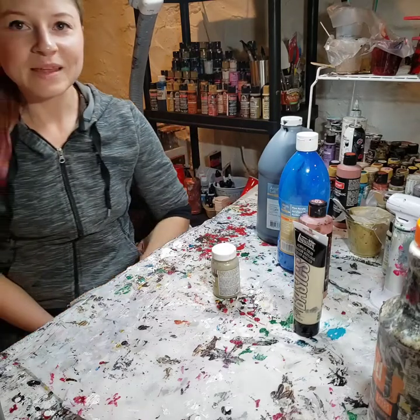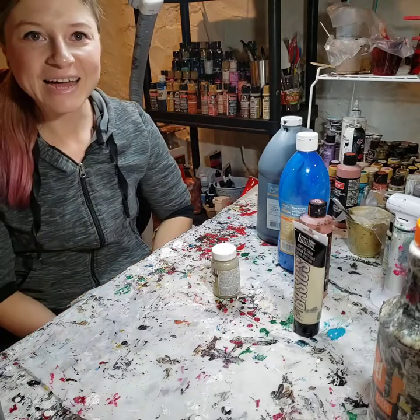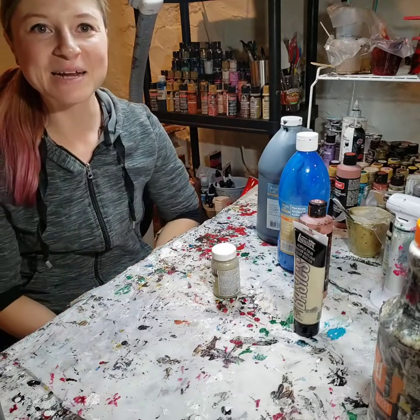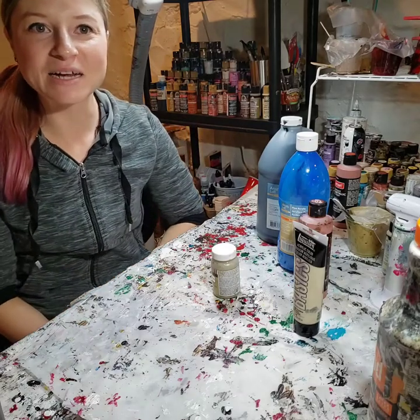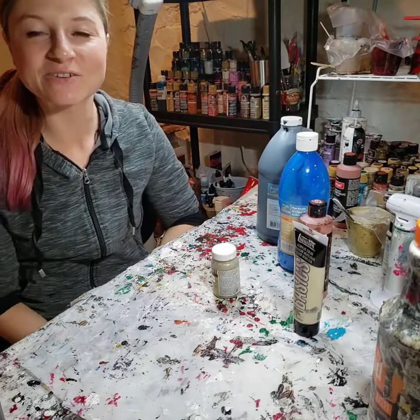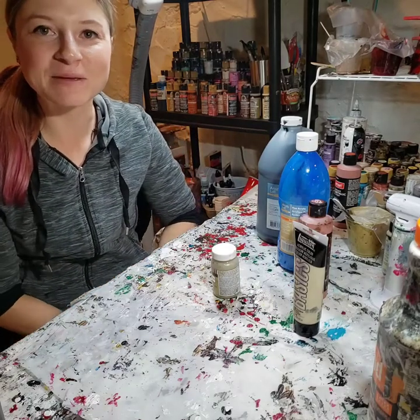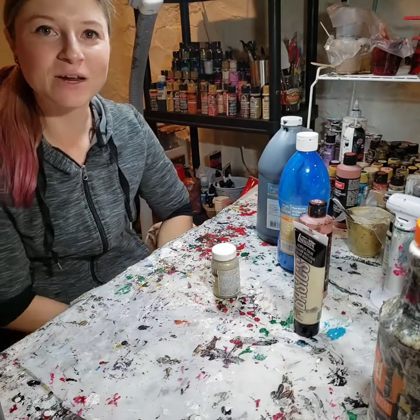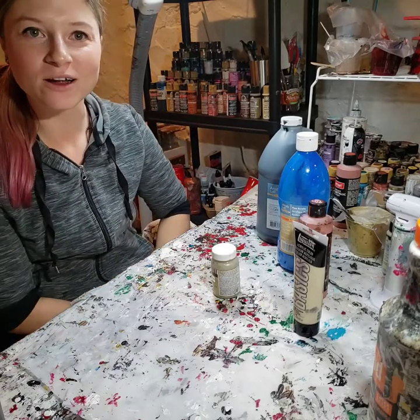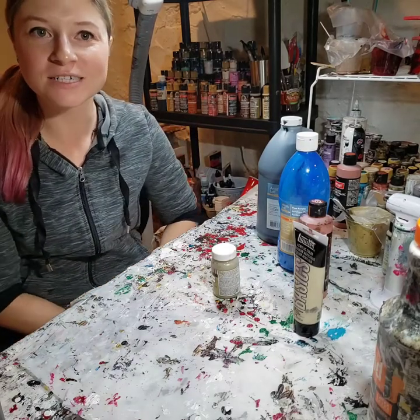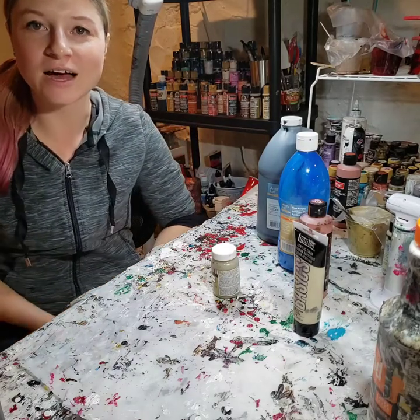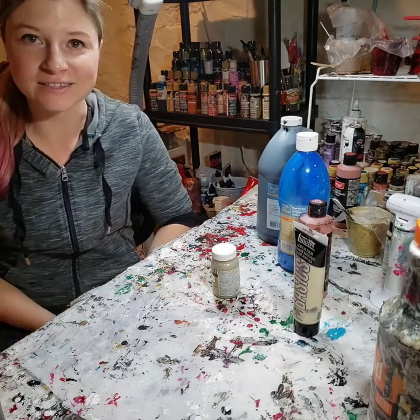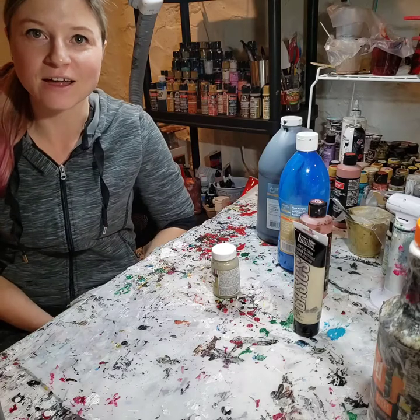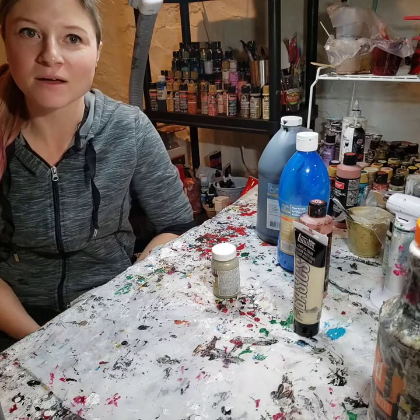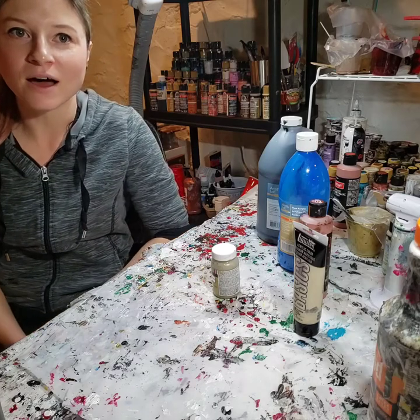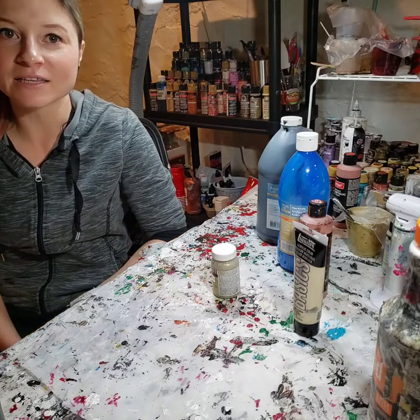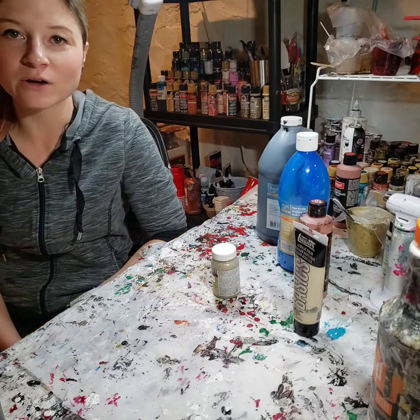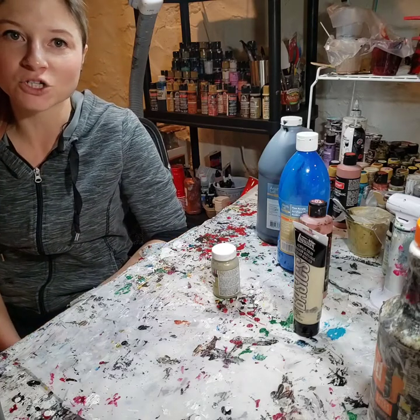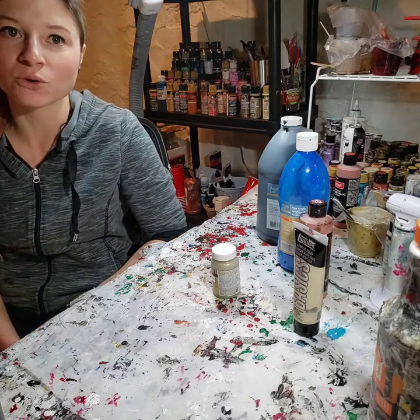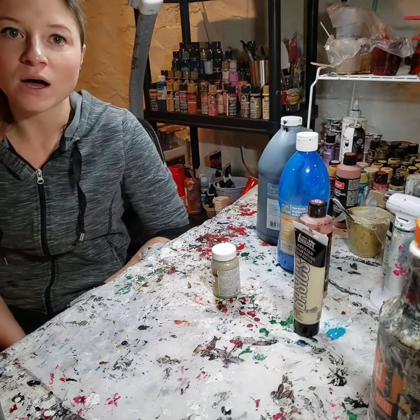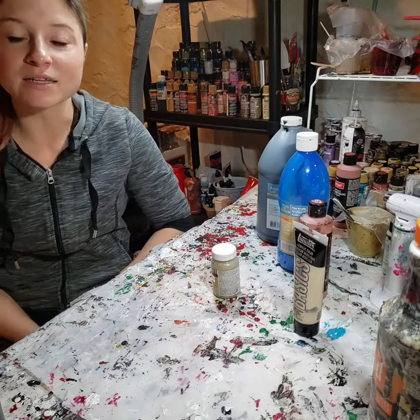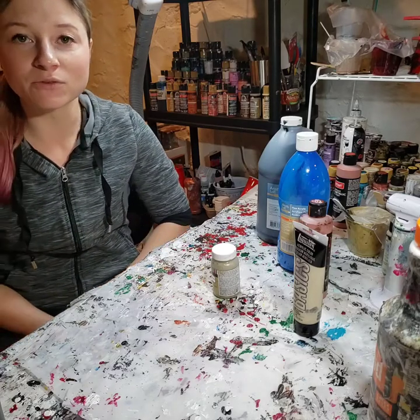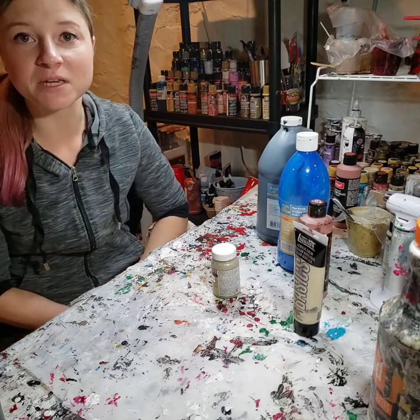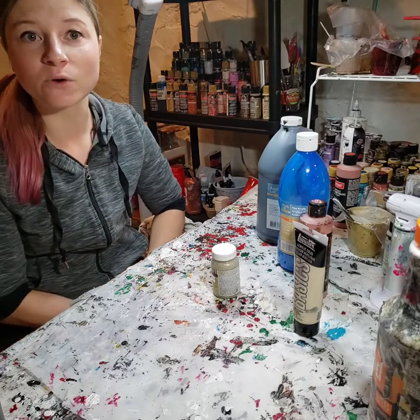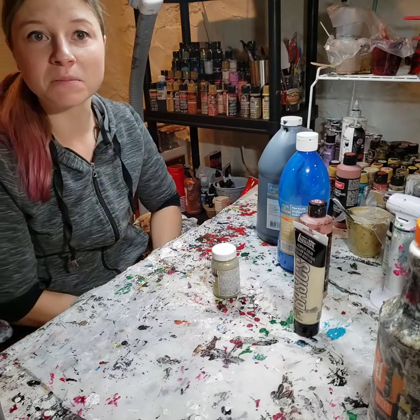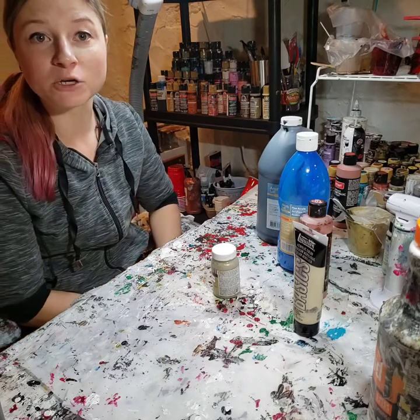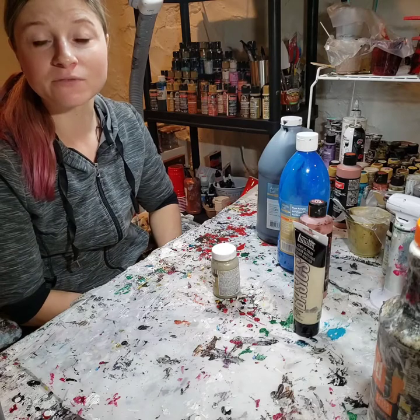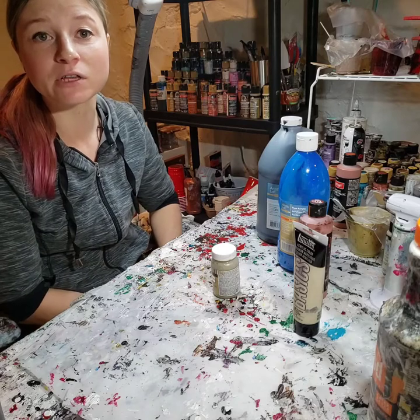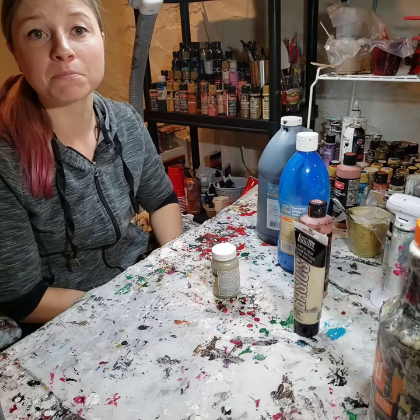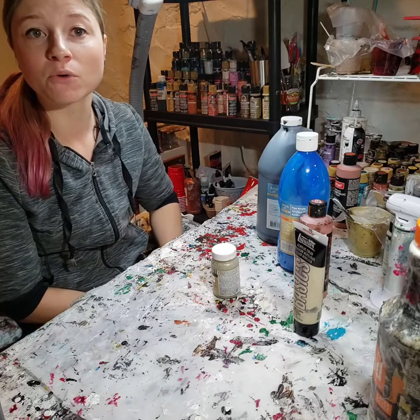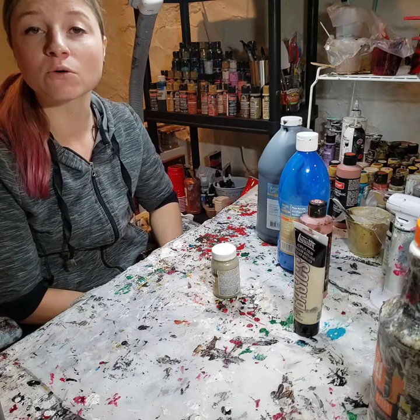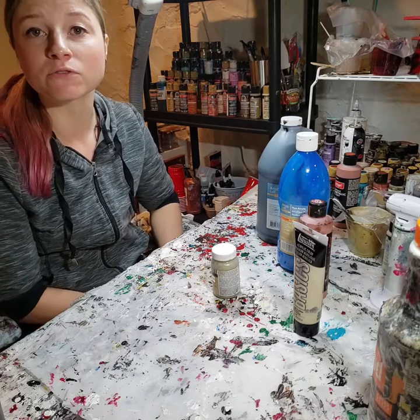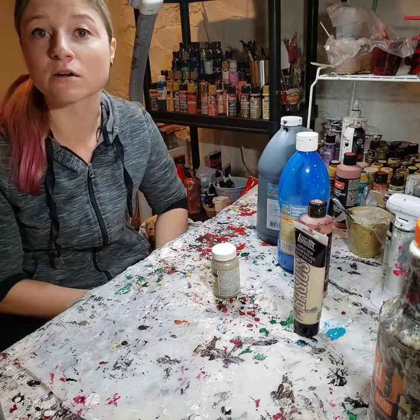Hi, my name is Wendy, the face behind Wendy Work Art on Instagram. In this video I'm going to show you a simple recipe for mixing your paint for acrylic paint pouring or fluid art.